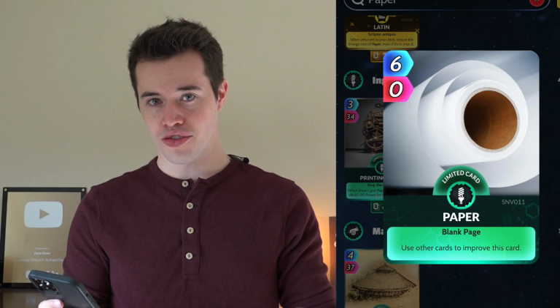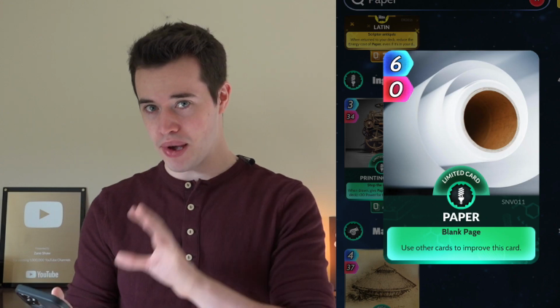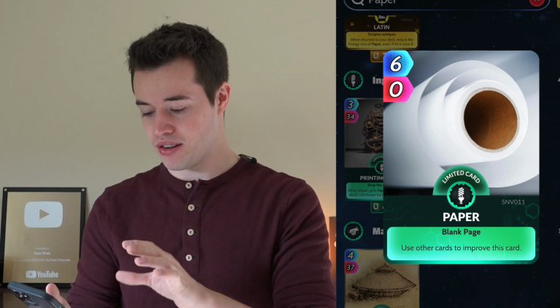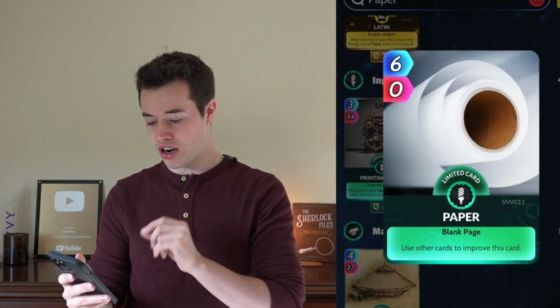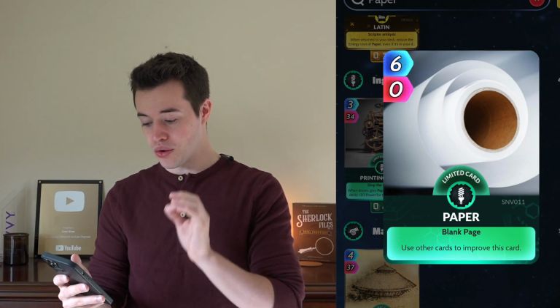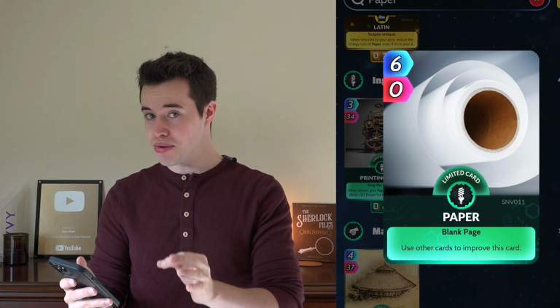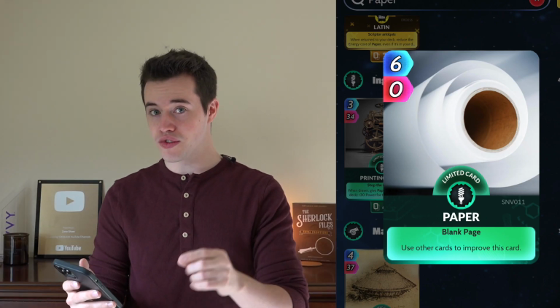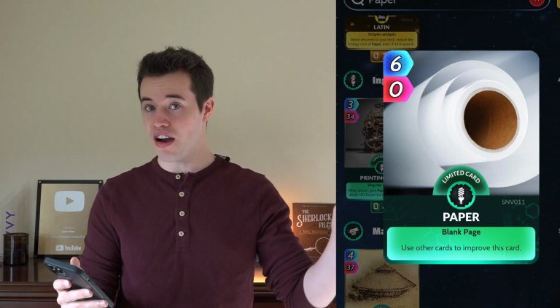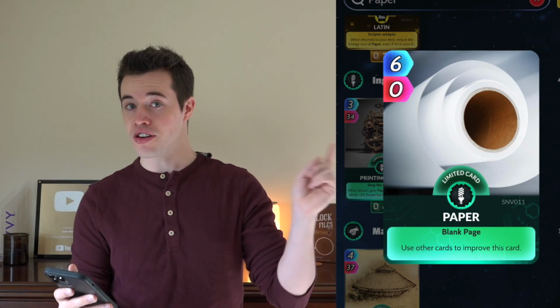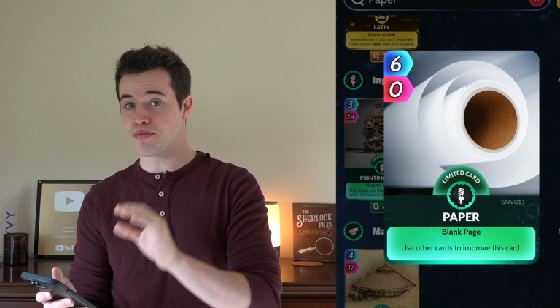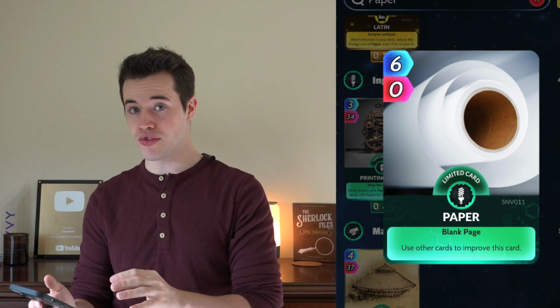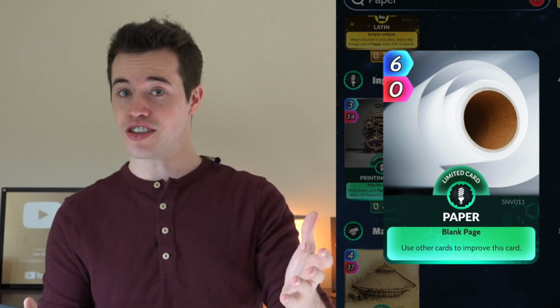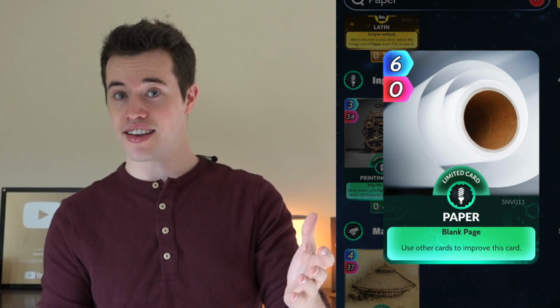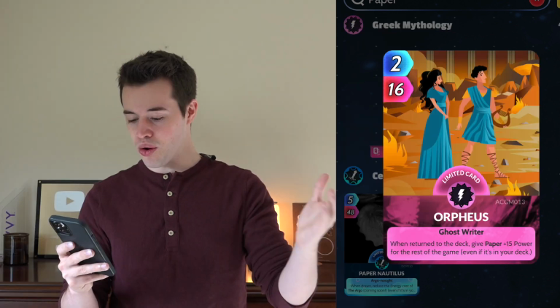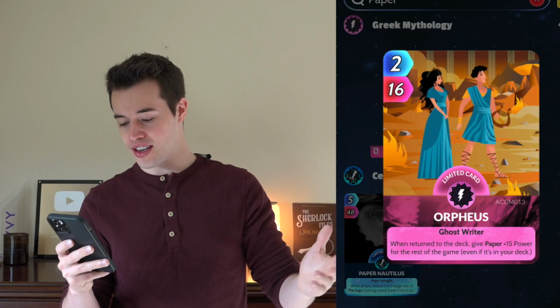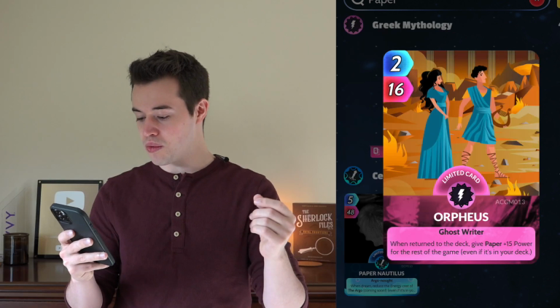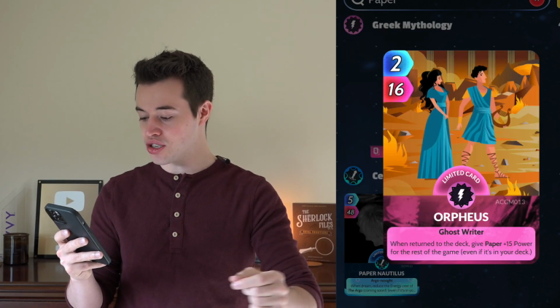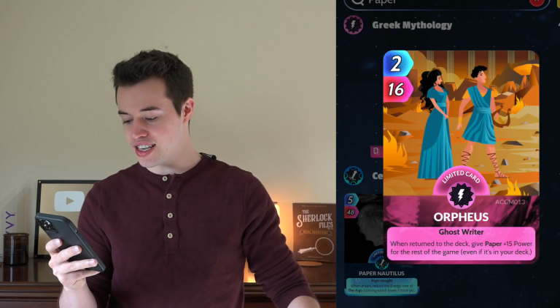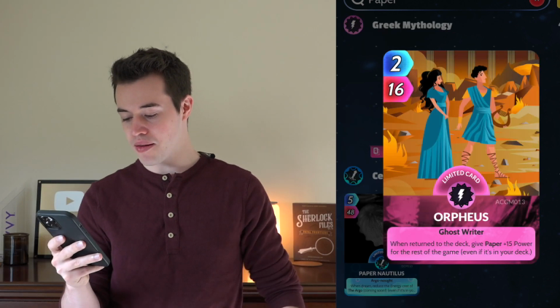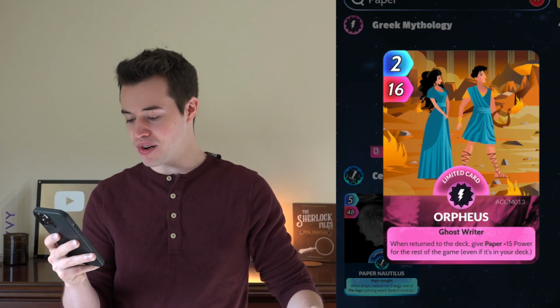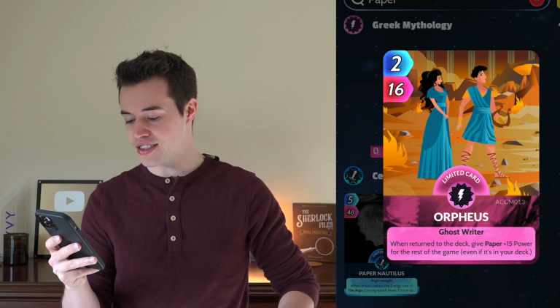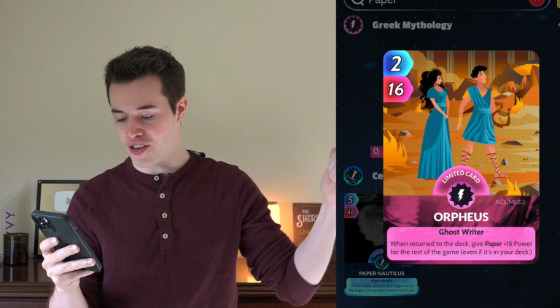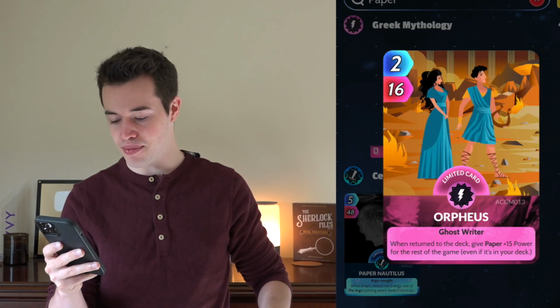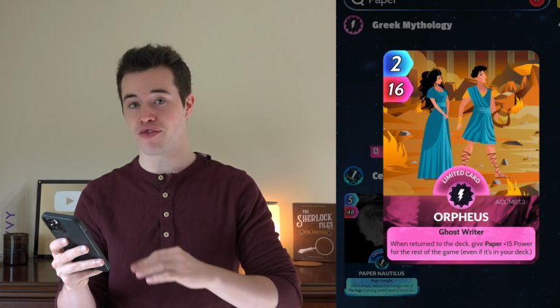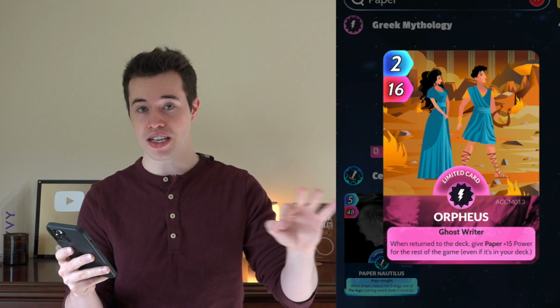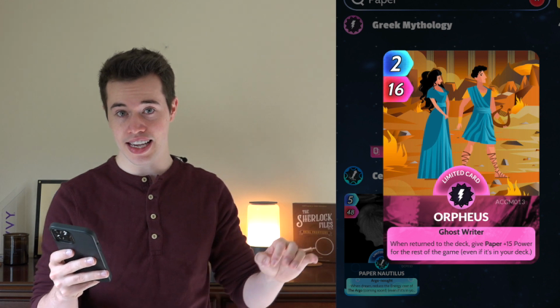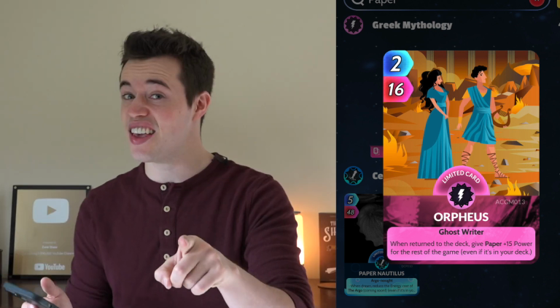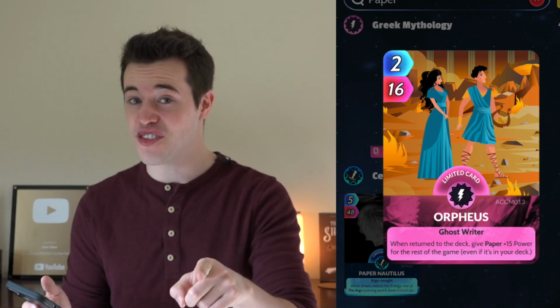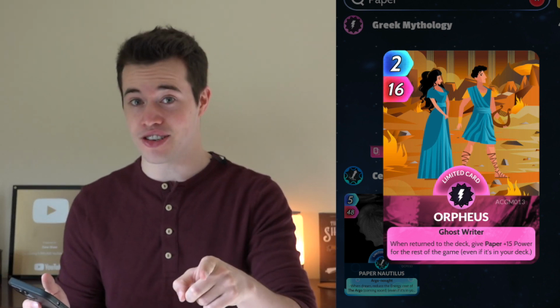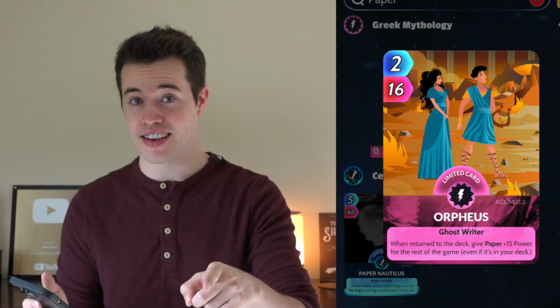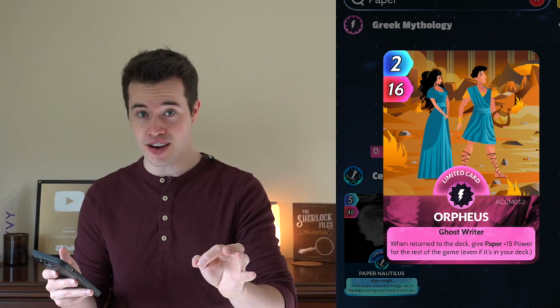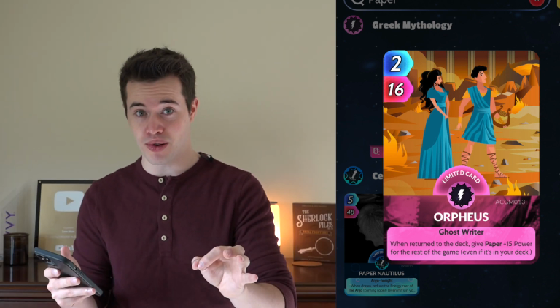So you've got Paper, which is a card that only improves when other cards improve it, such as Orpheus. When returned to the deck, Paper gains 15 power for the rest of the game, even if it's in your deck. That's very important.